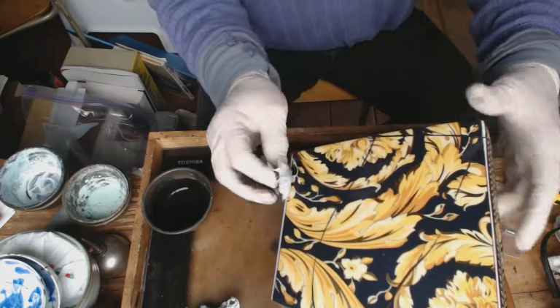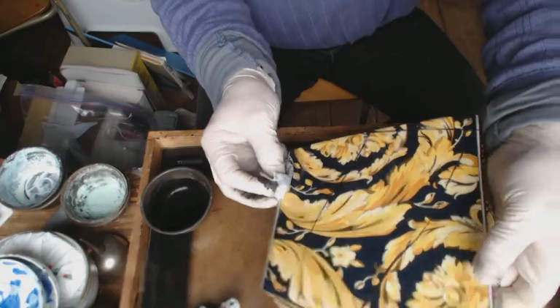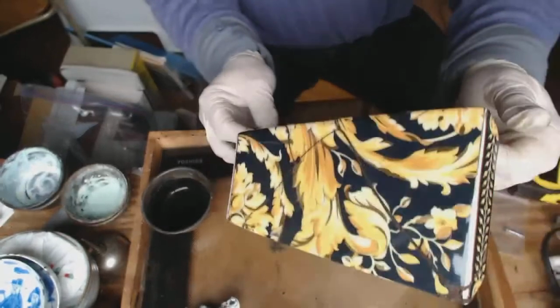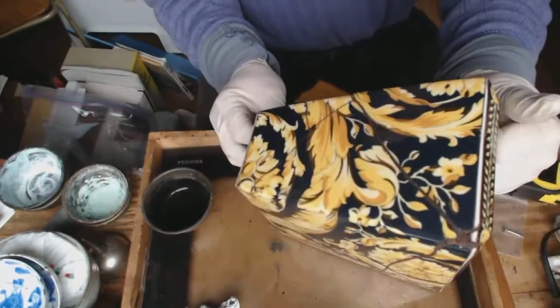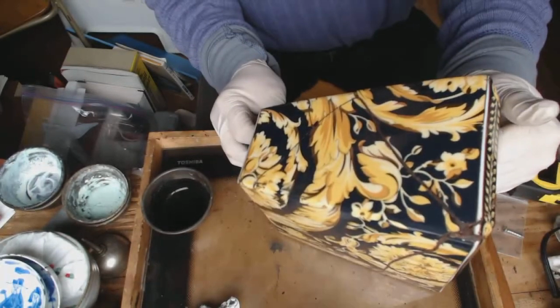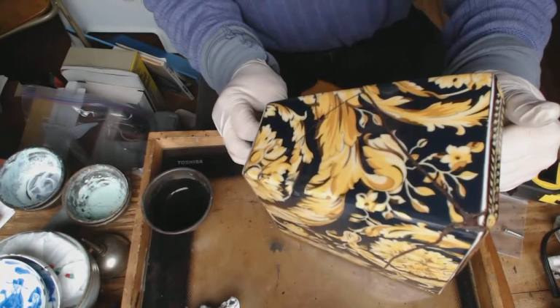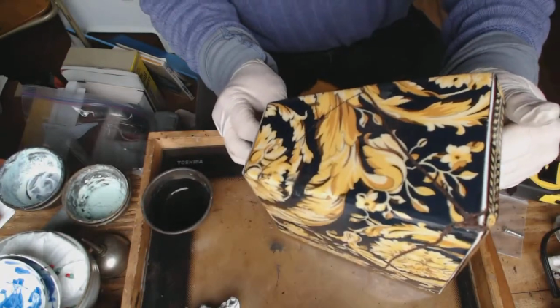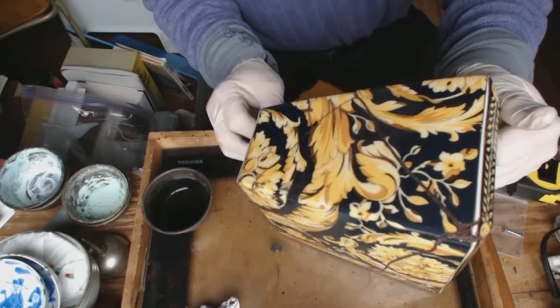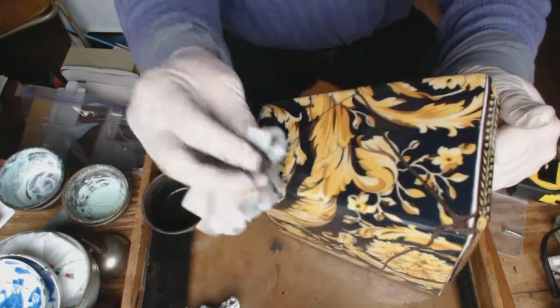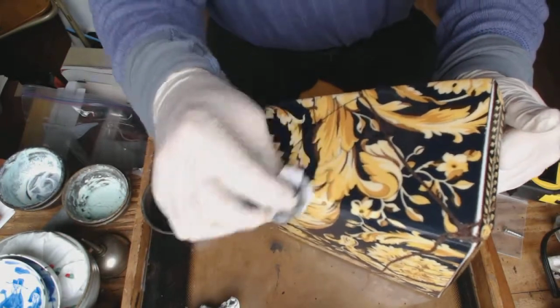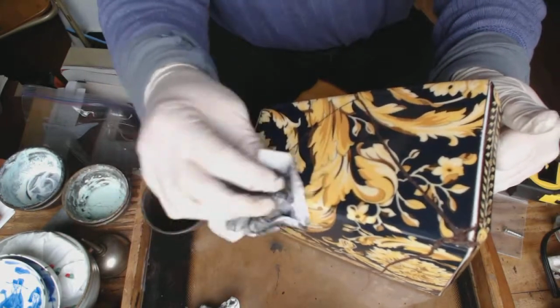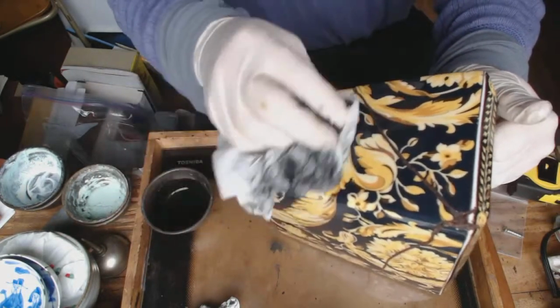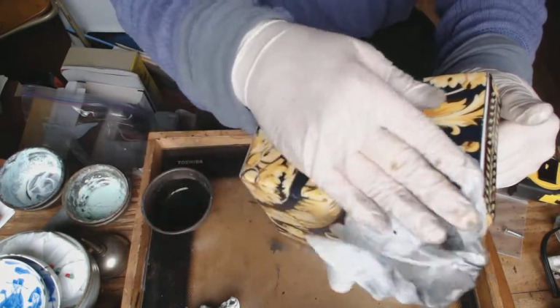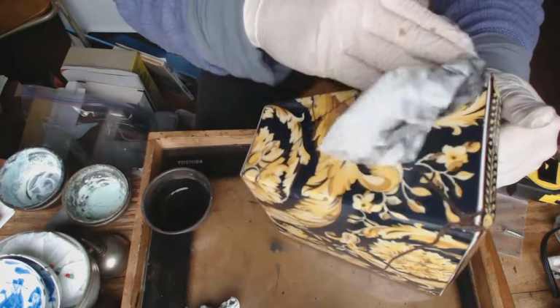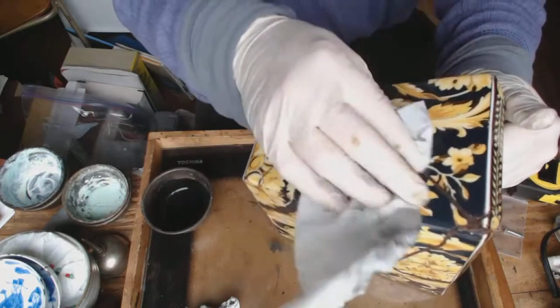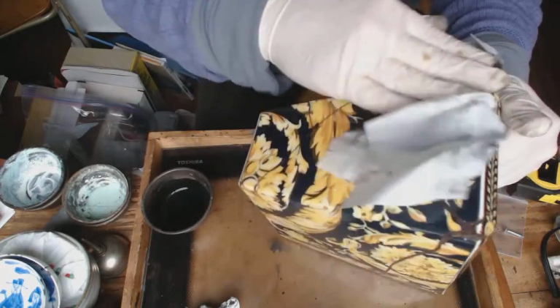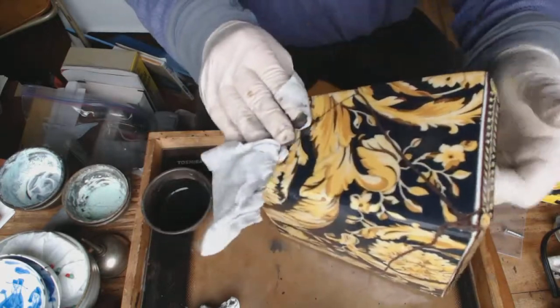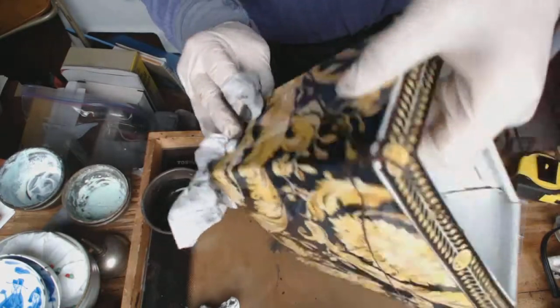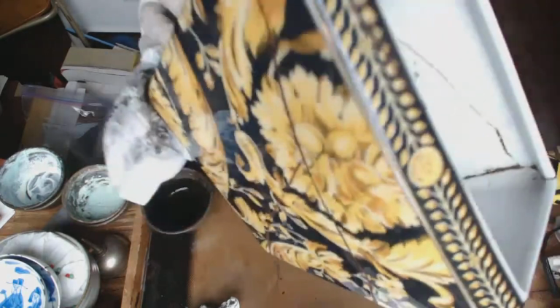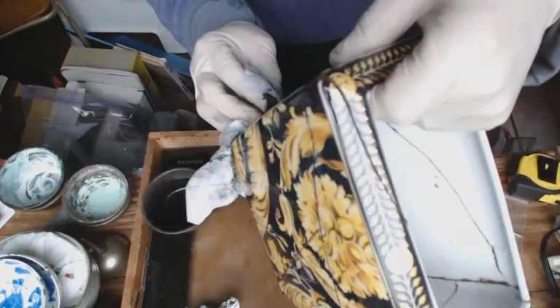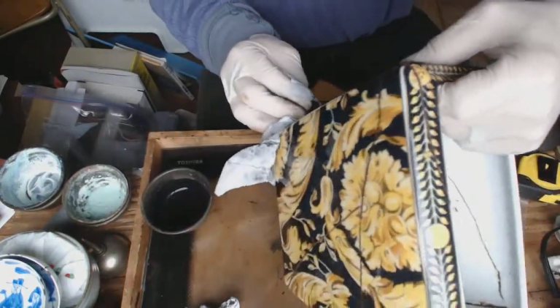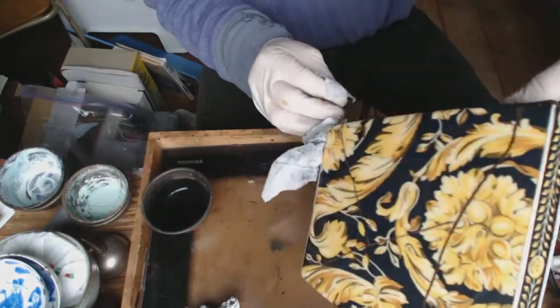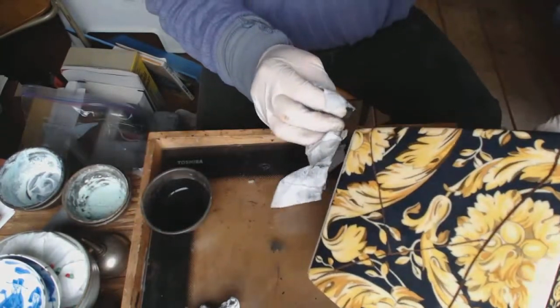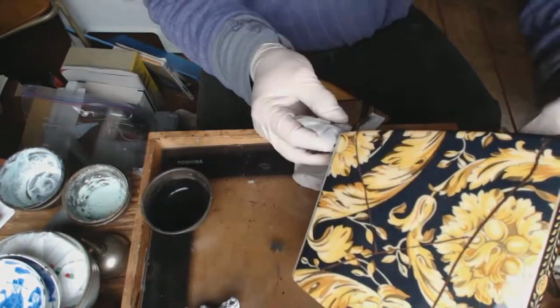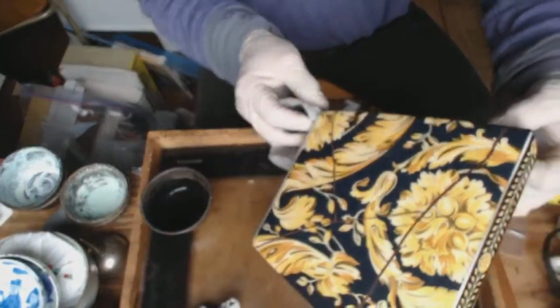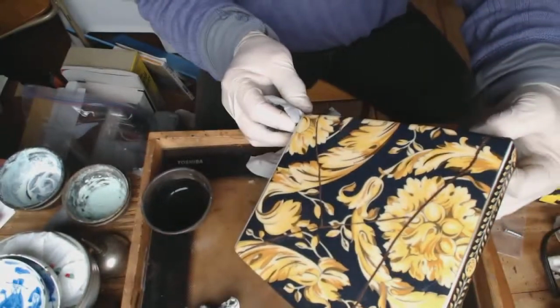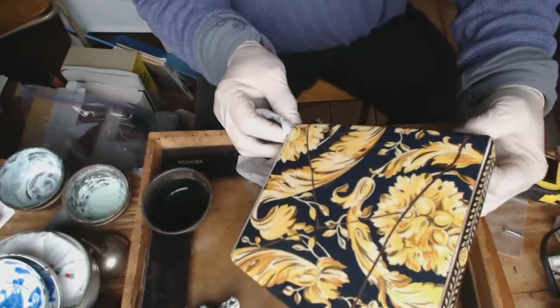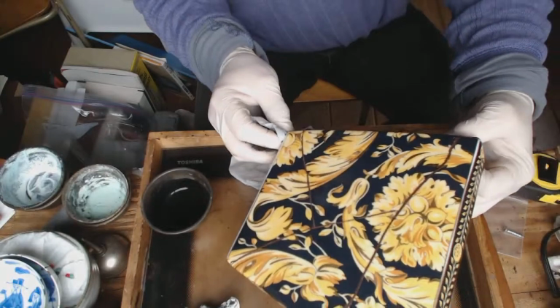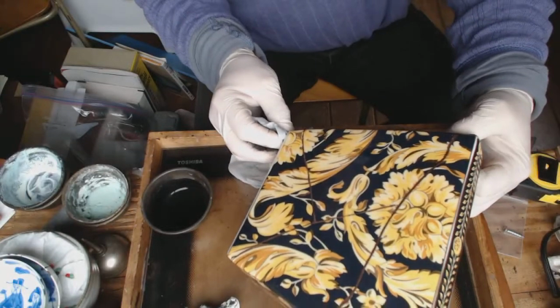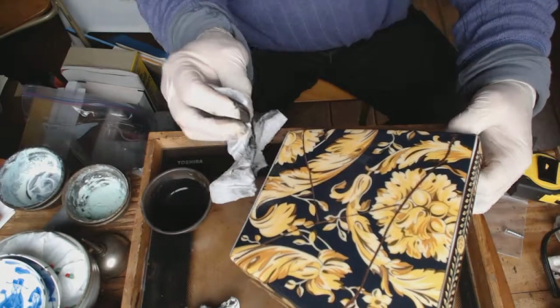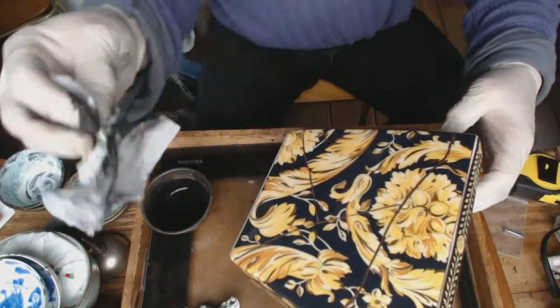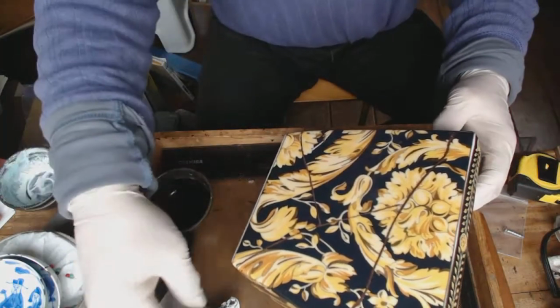That's clean. This side is clean, but this side still needs a little bit of work.